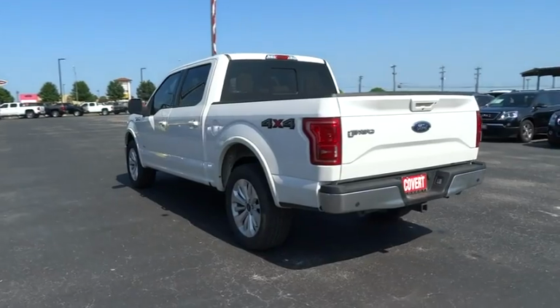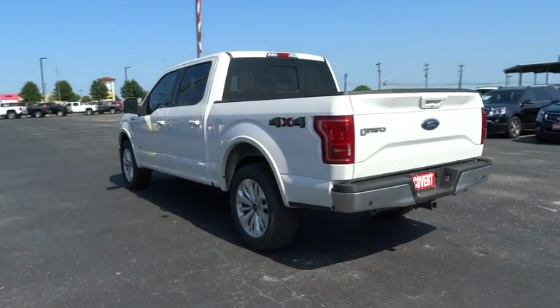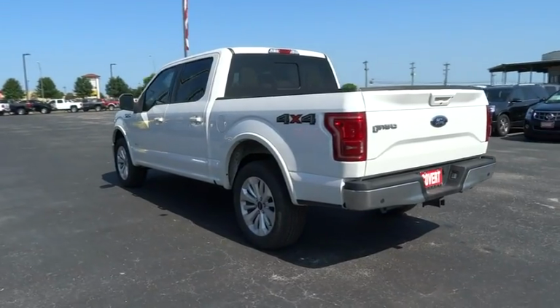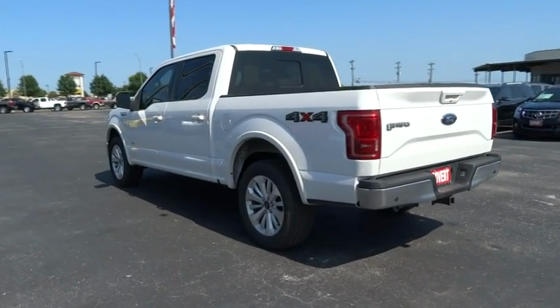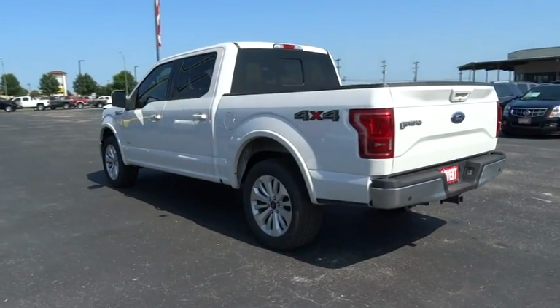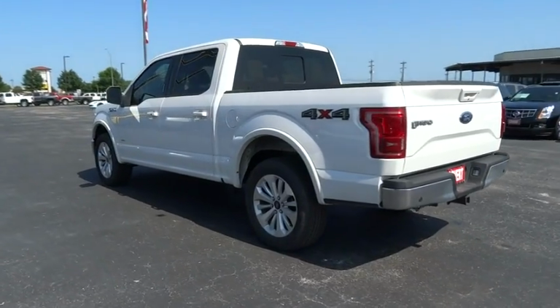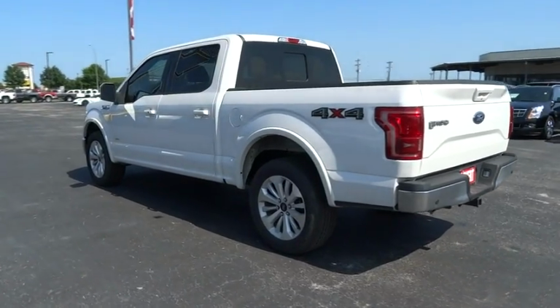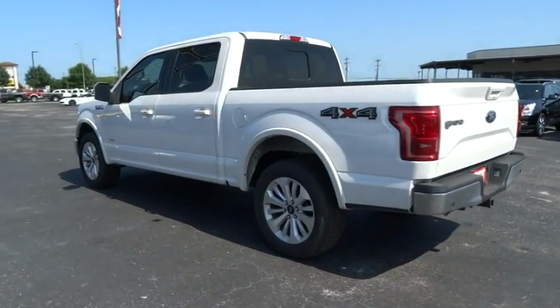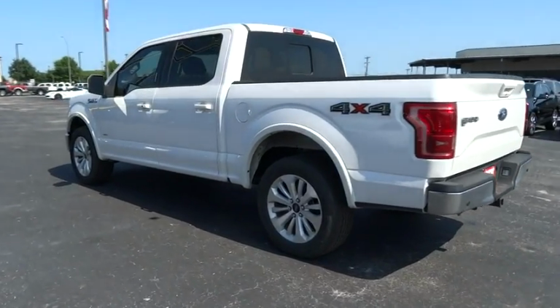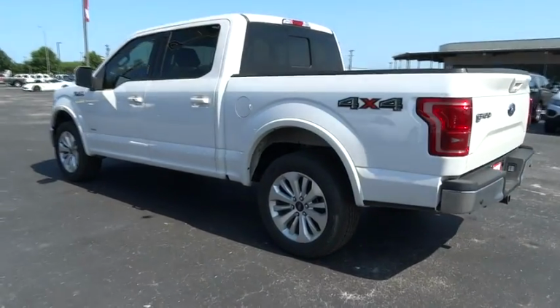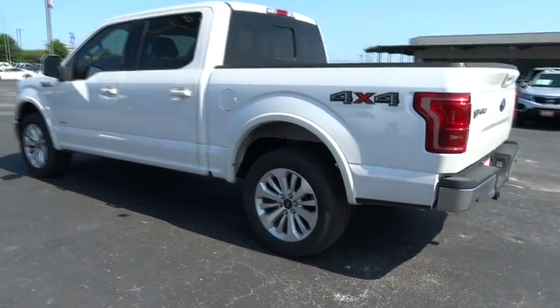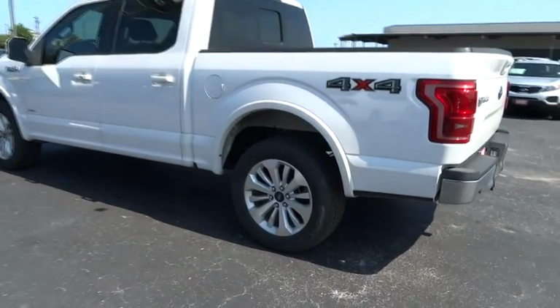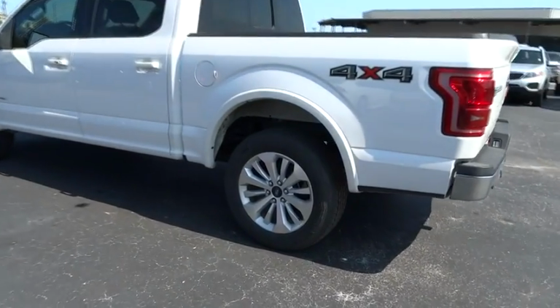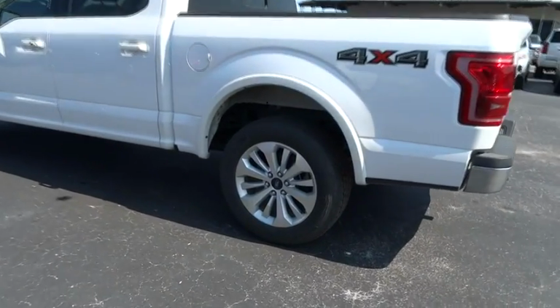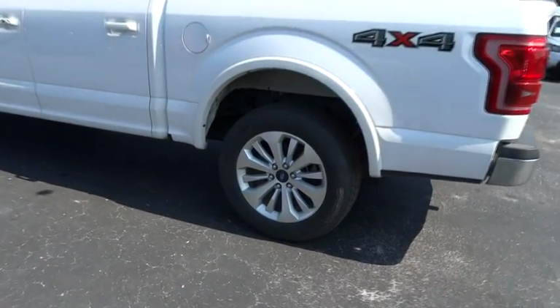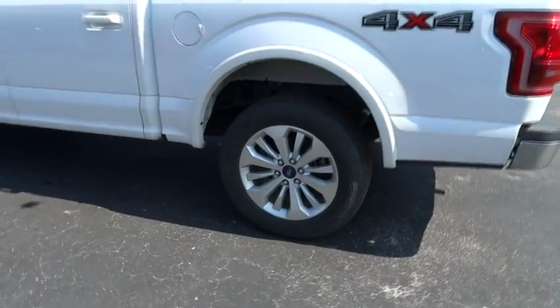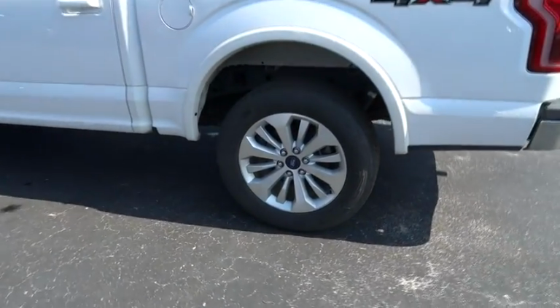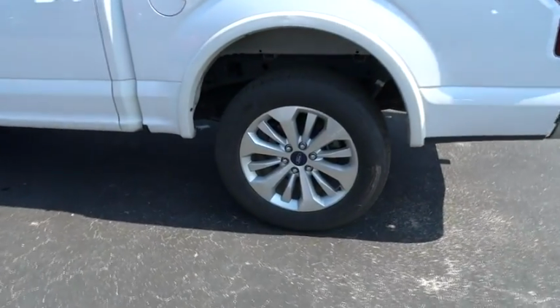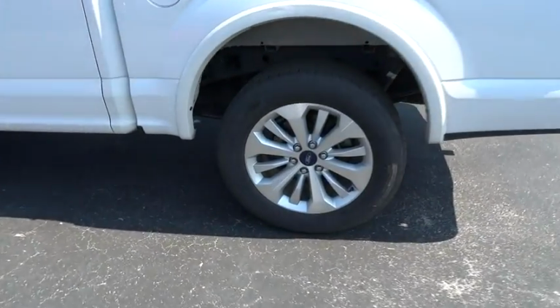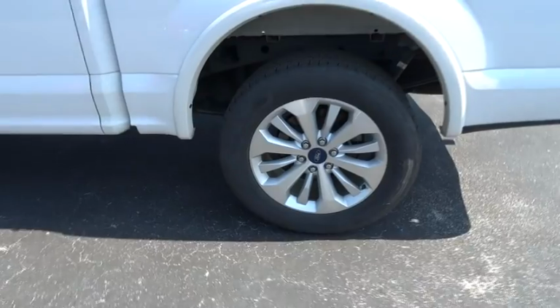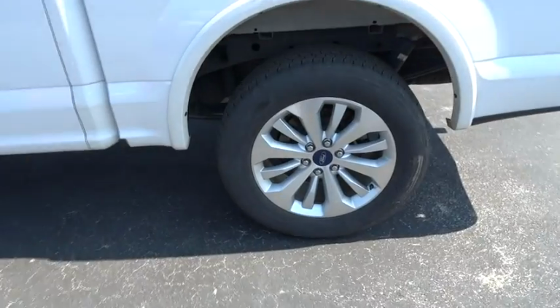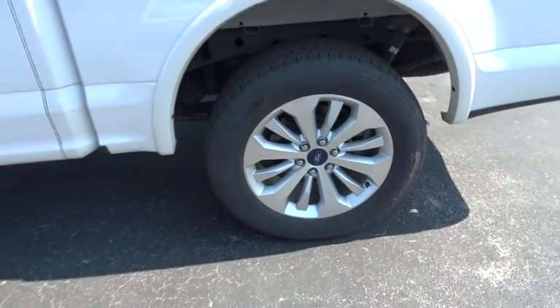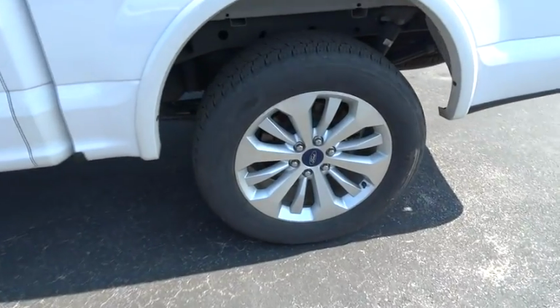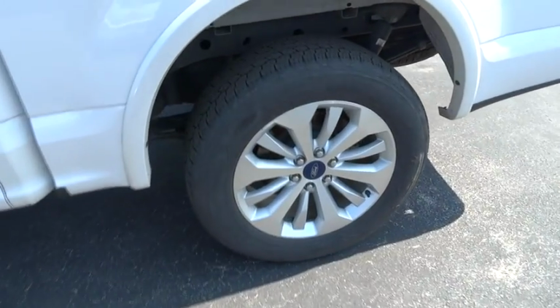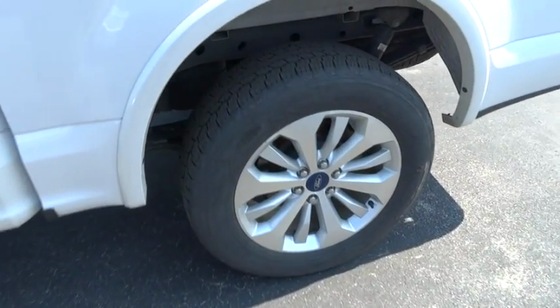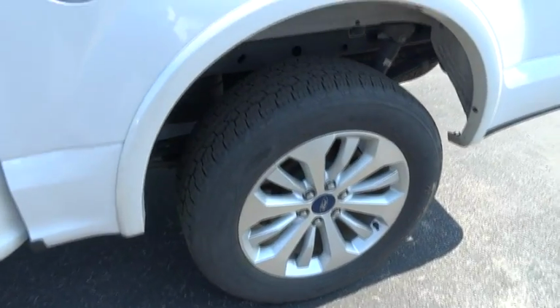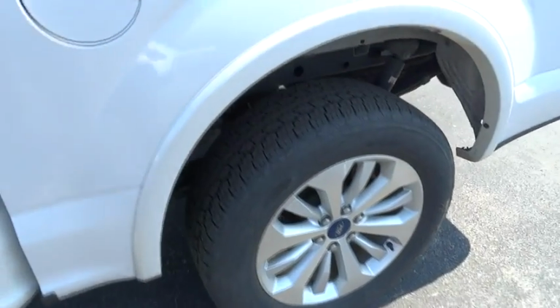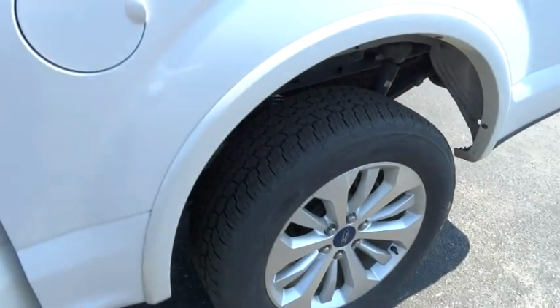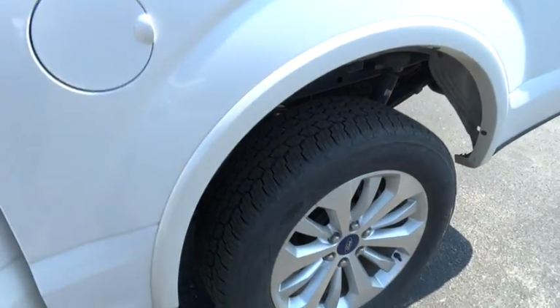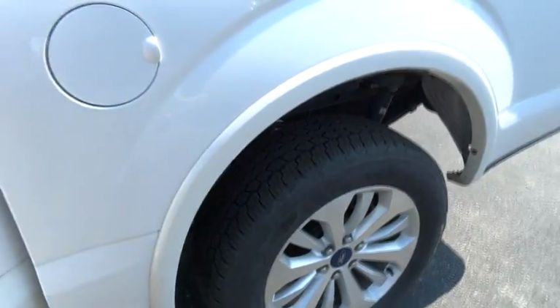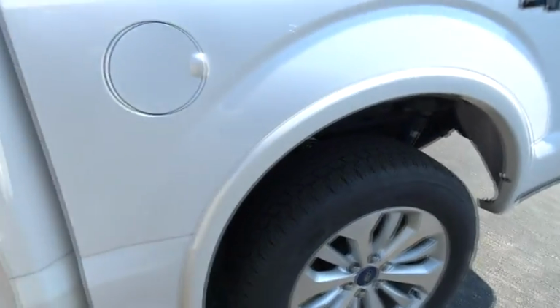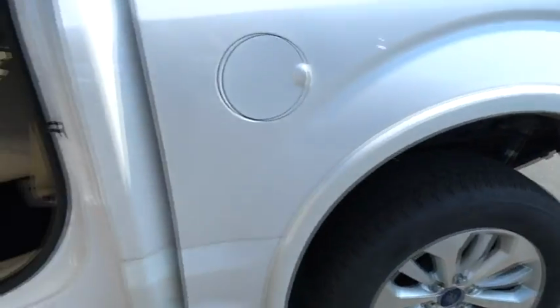Four-wheel disc brakes, aluminum wheels. Take this vehicle for a spin and see why so many shoppers are now proud owners.